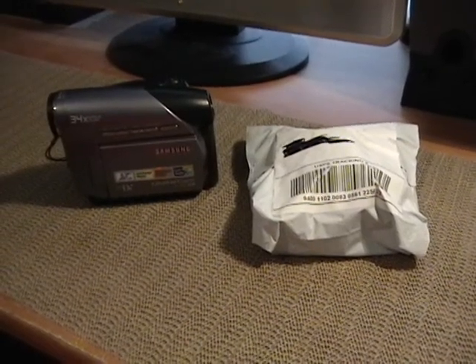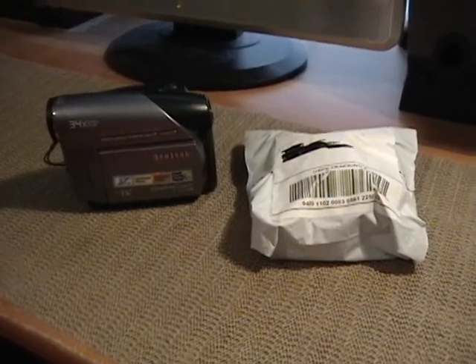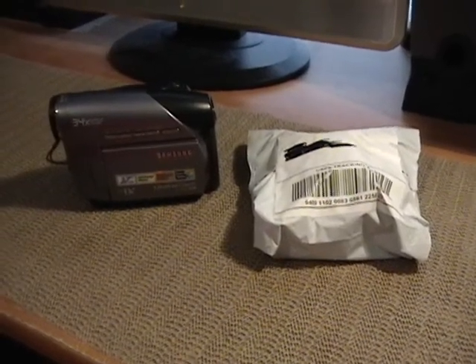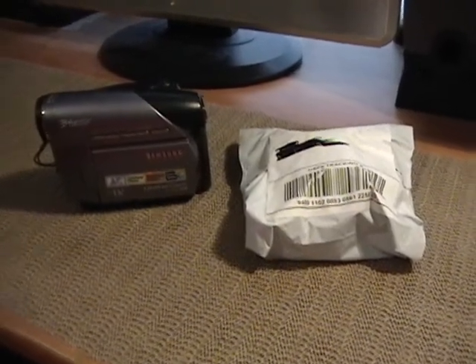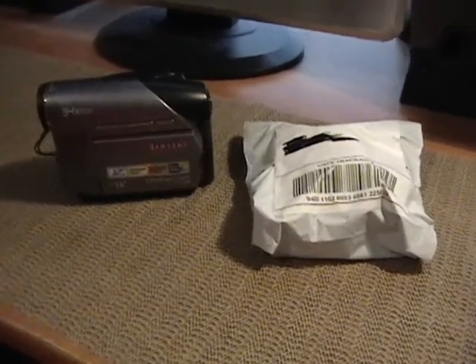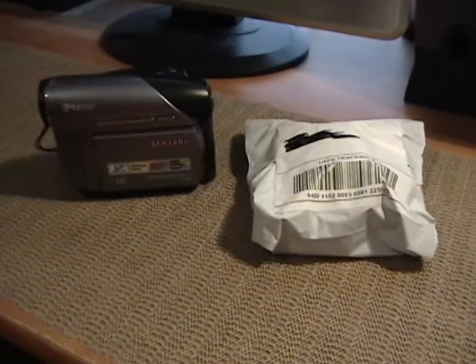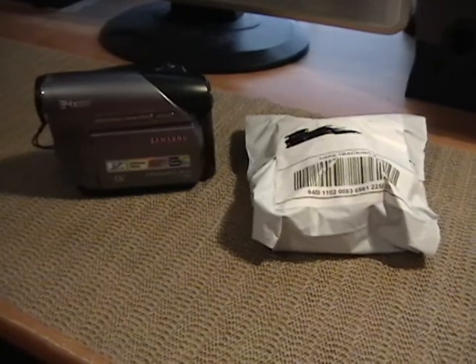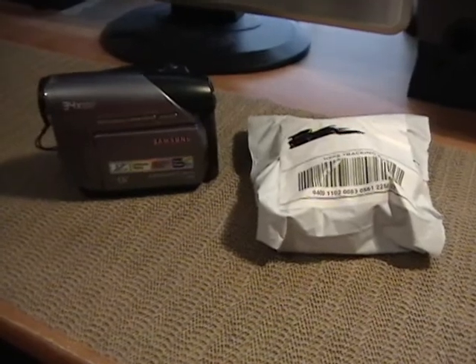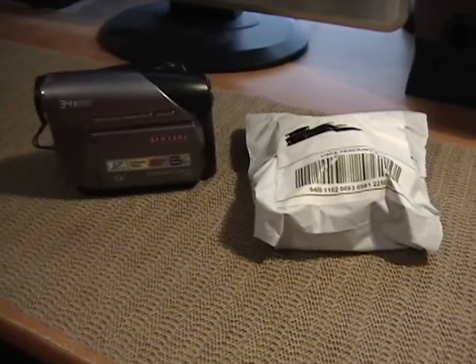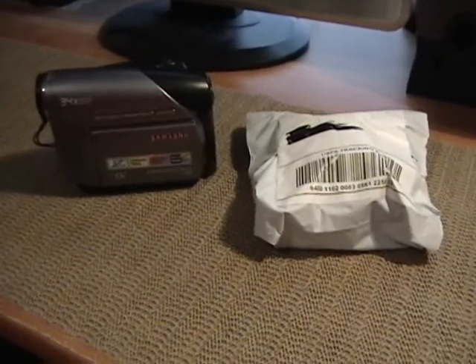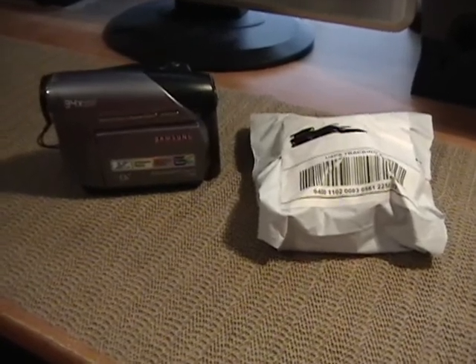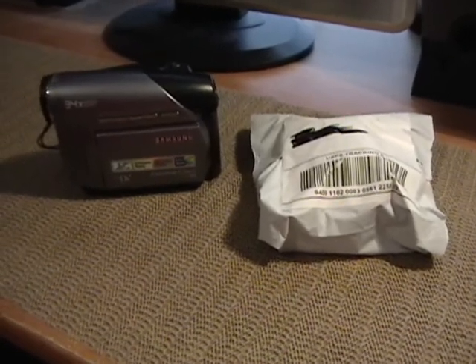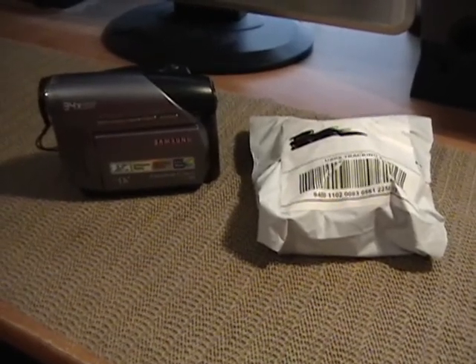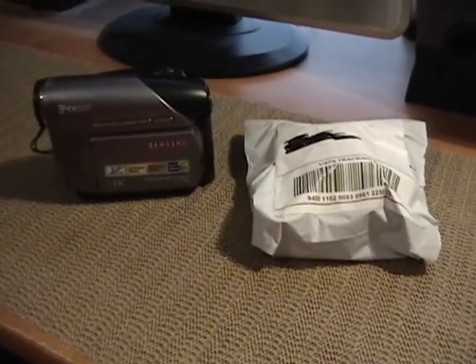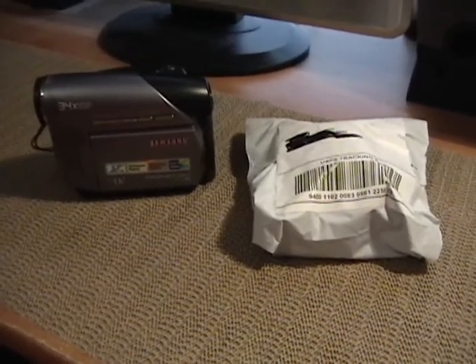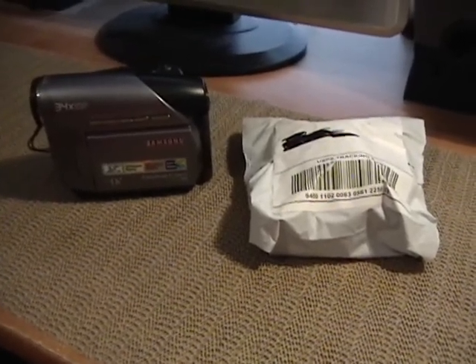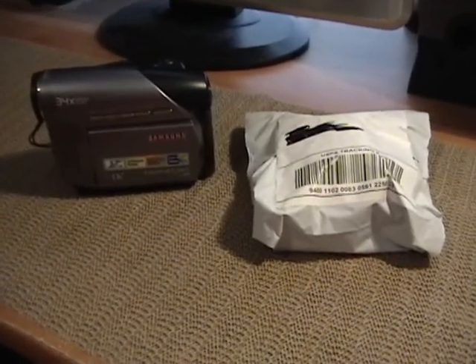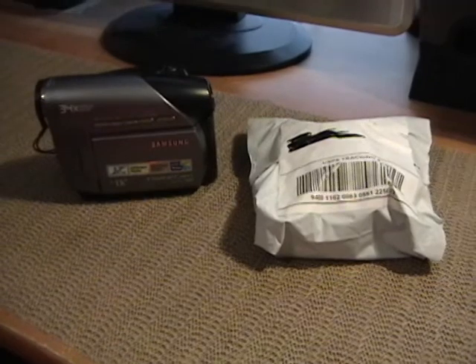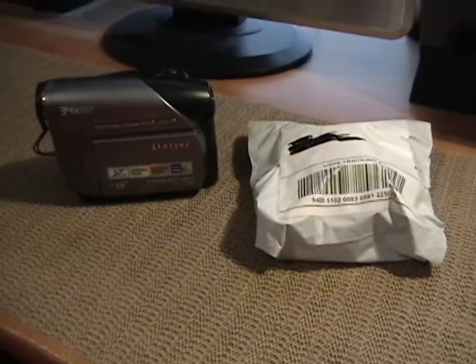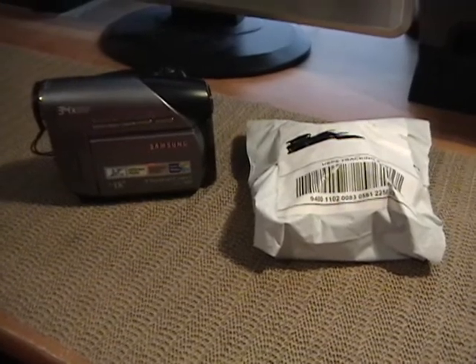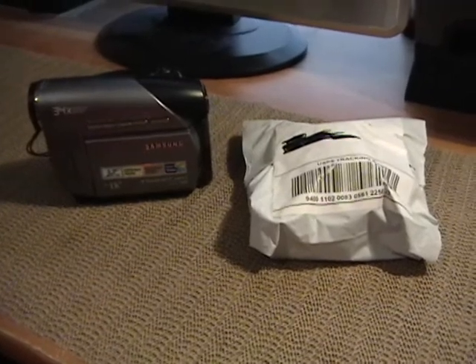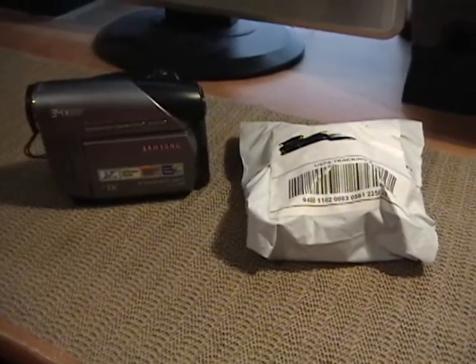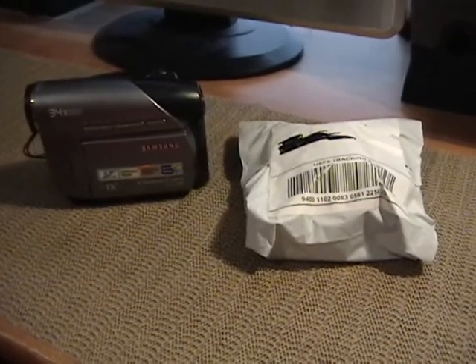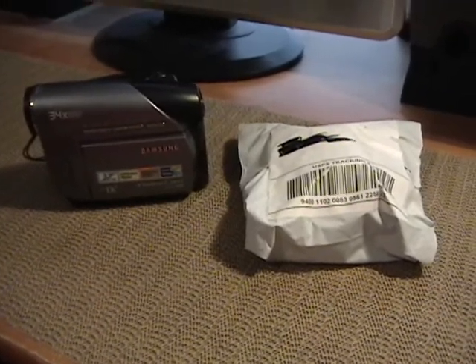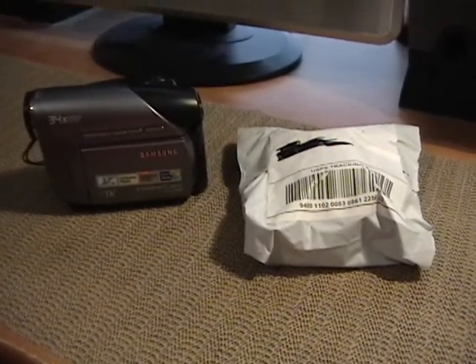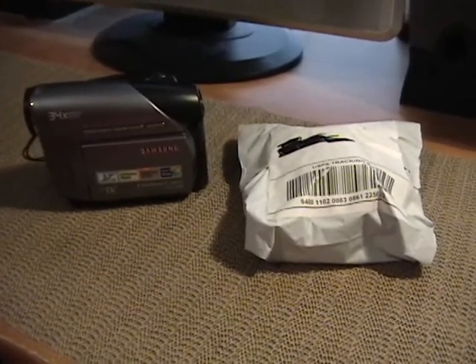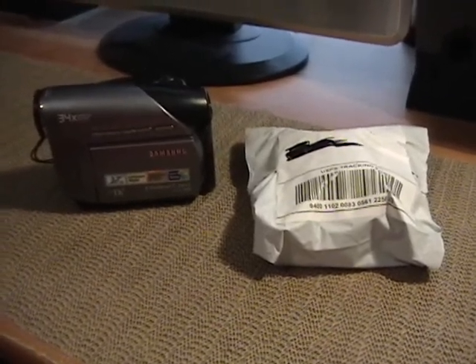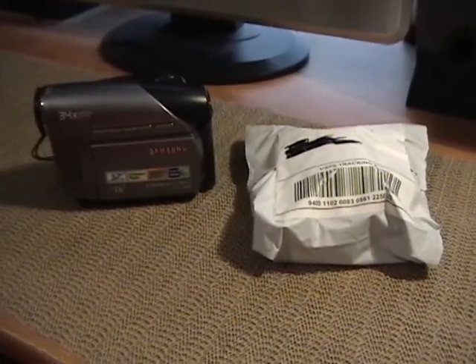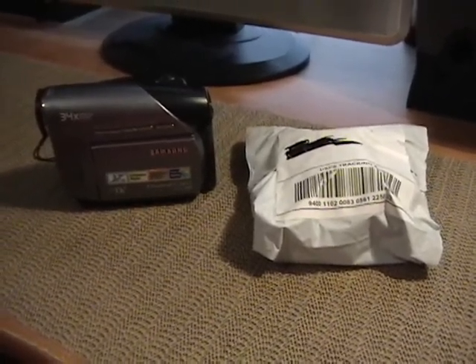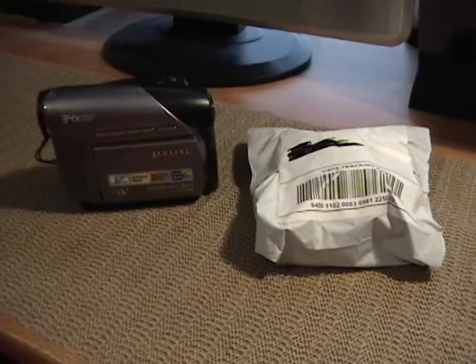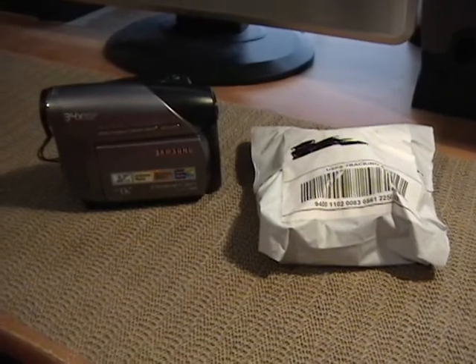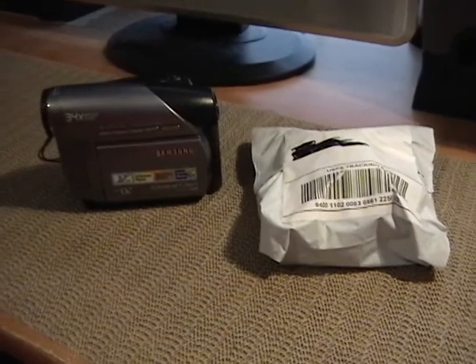Hey YouTube, Matt M. Roy back again. Today I have an unboxing video for you. As most of you guys know, I am a big fan of analog, basically analog camcorders in general.